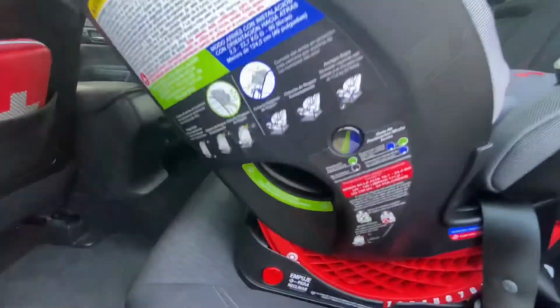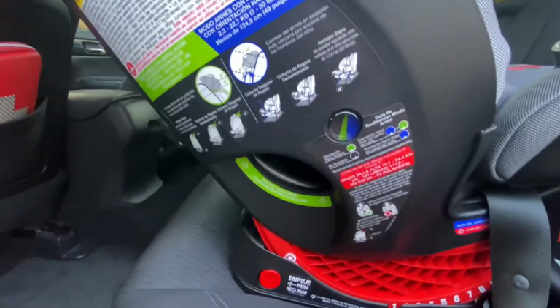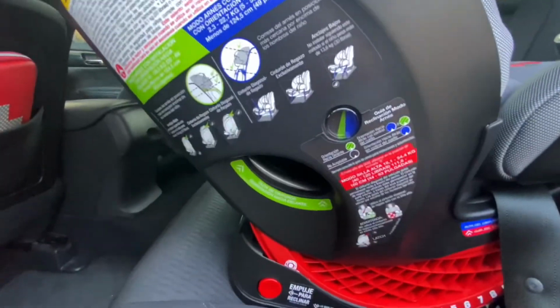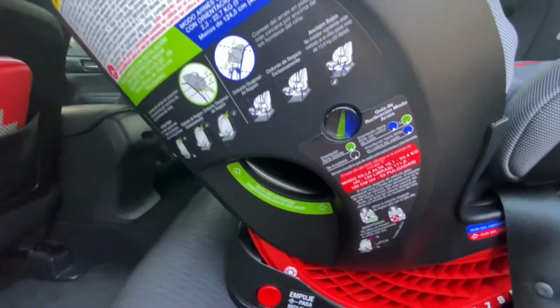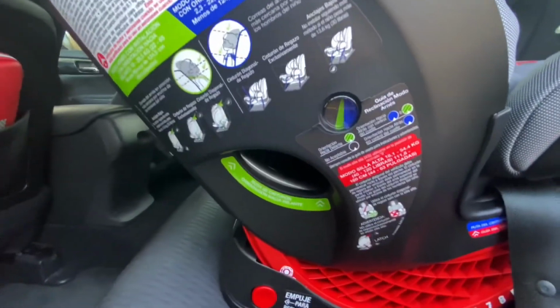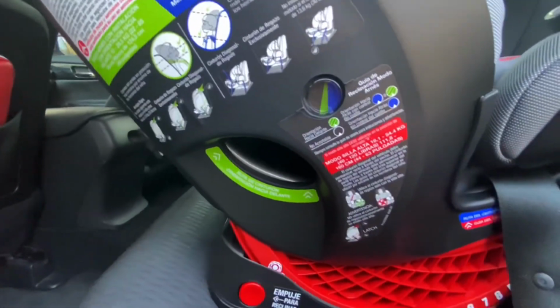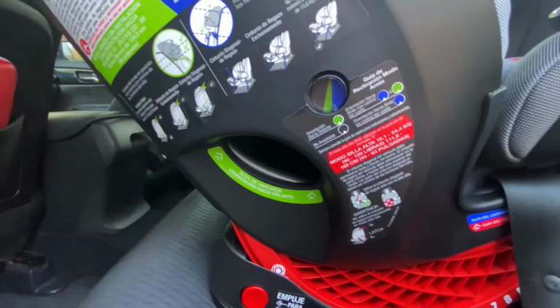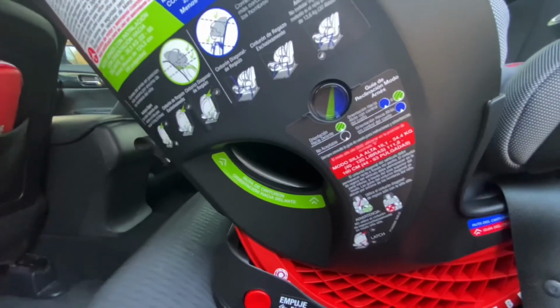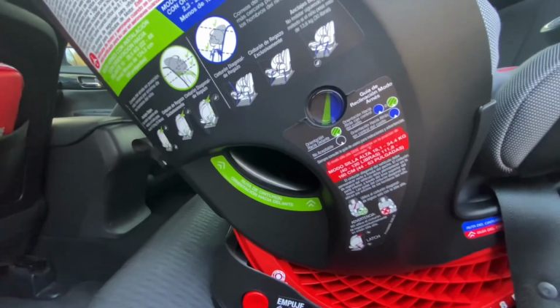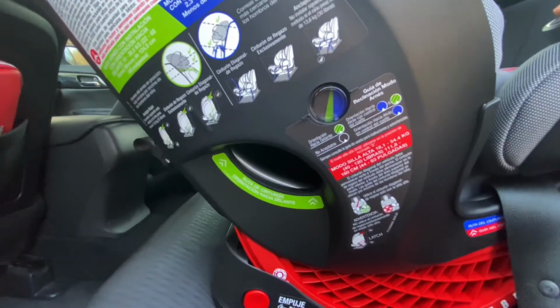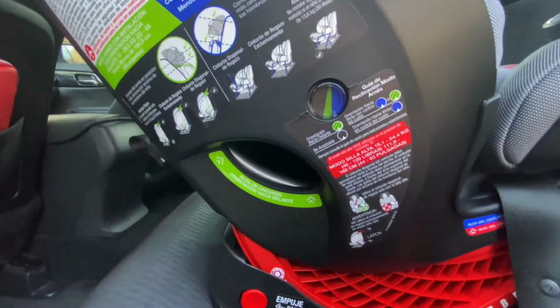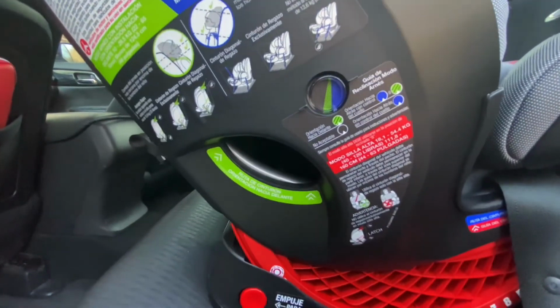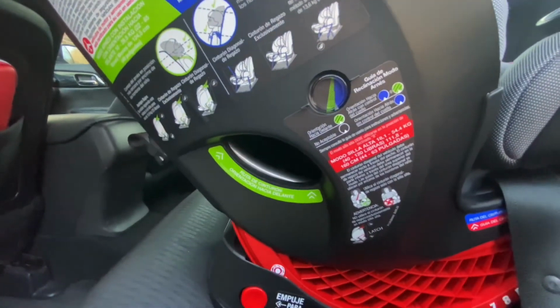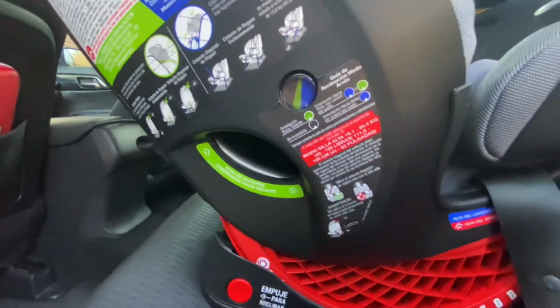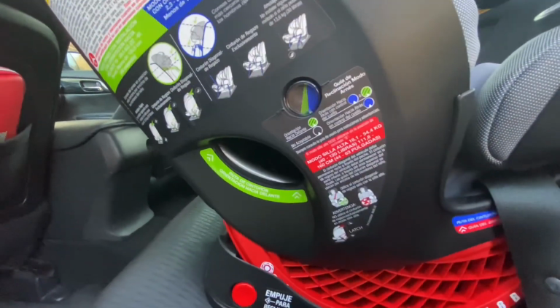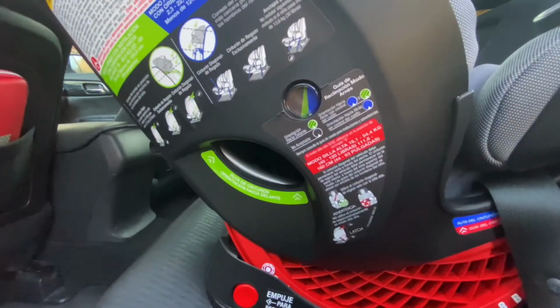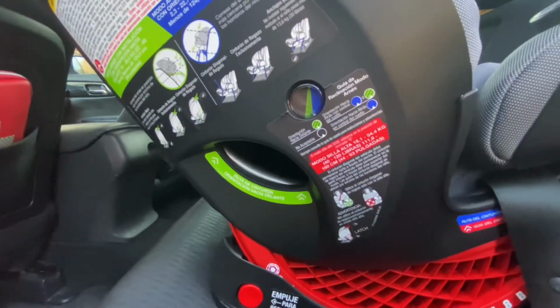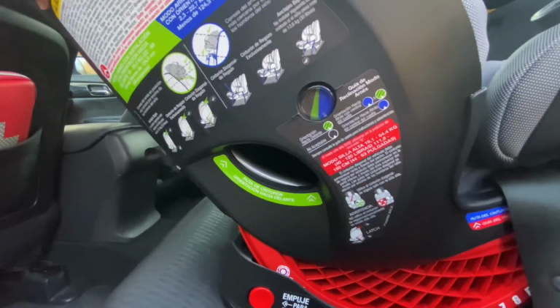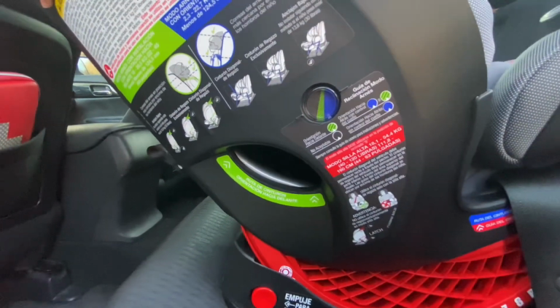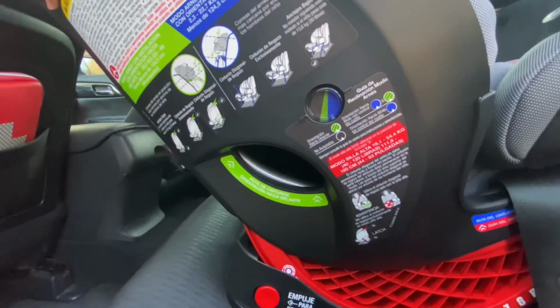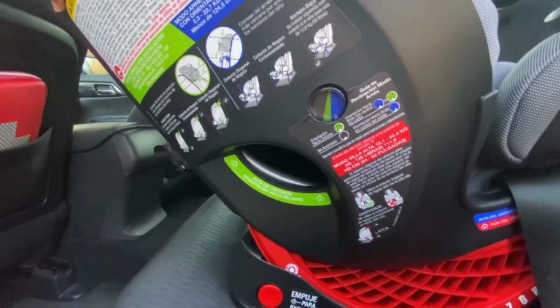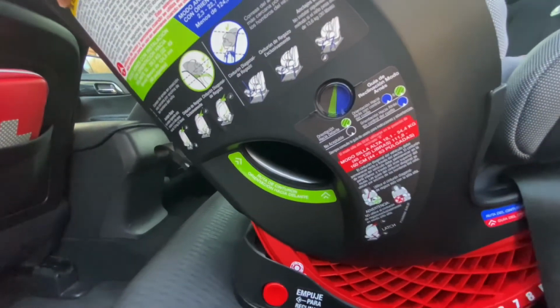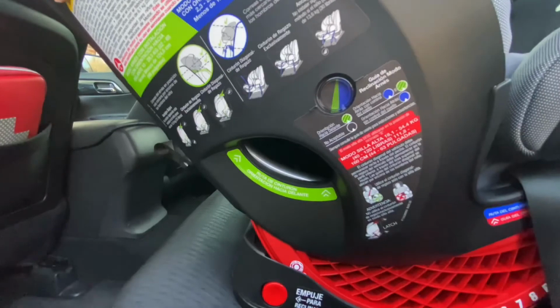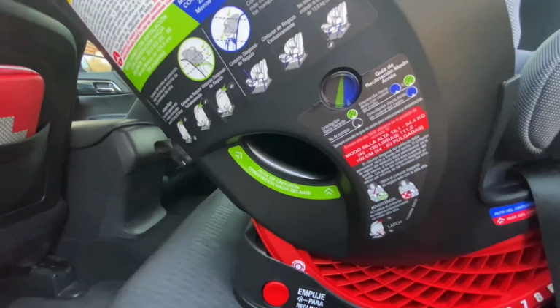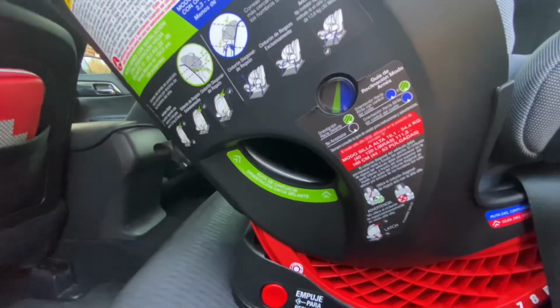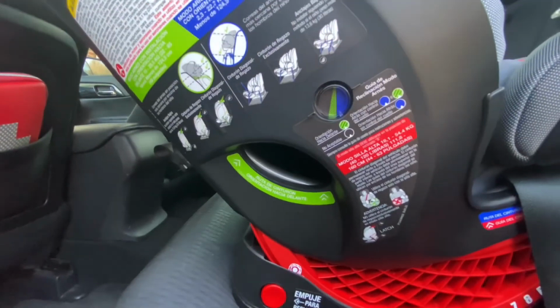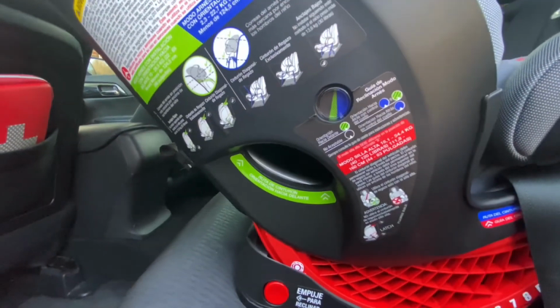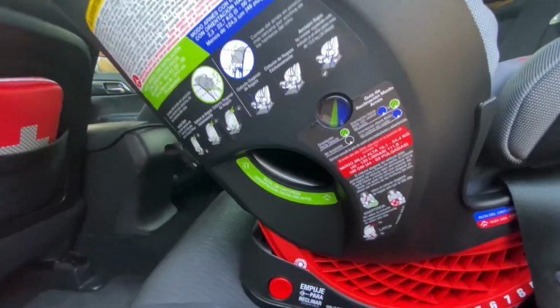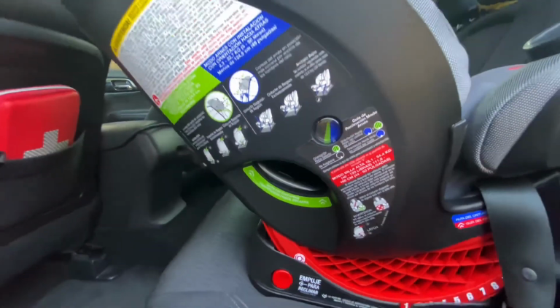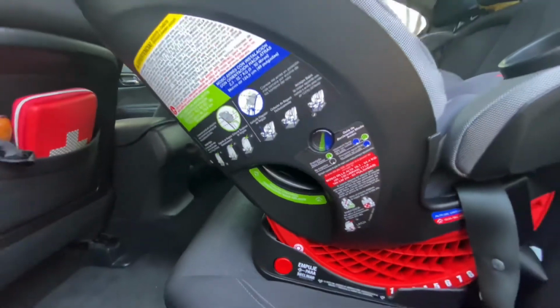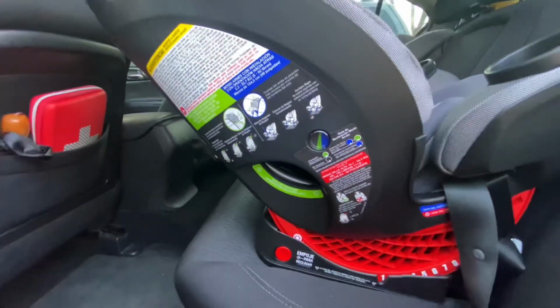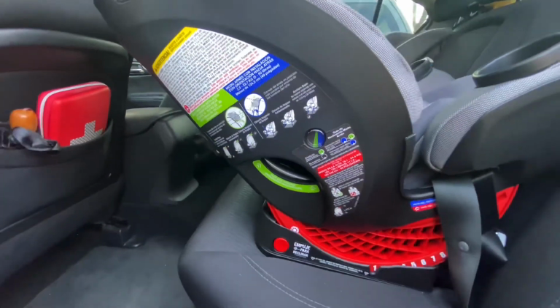Okay guys, so as you can see the leveler is within the blue mark, and that's where we have to be for this particular car seat if it's rear facing. We just want to make sure everything is safe for the baby.